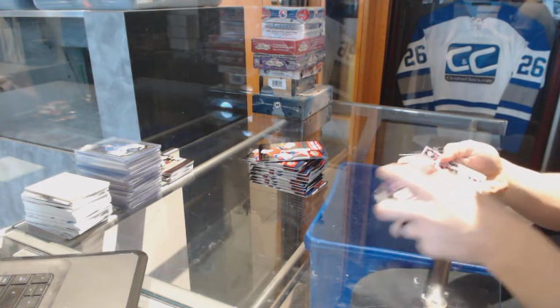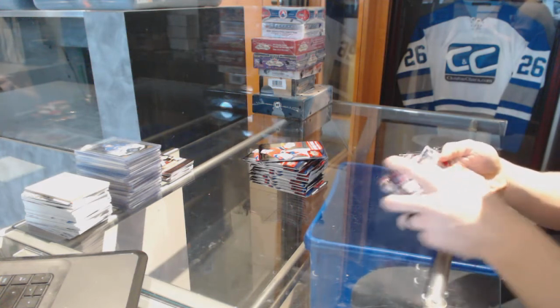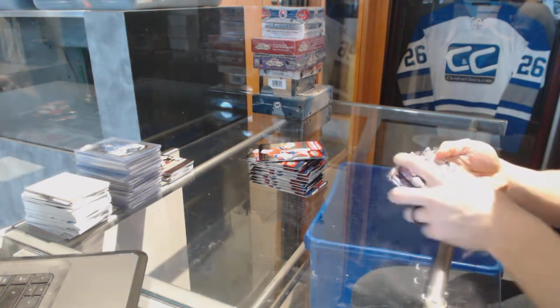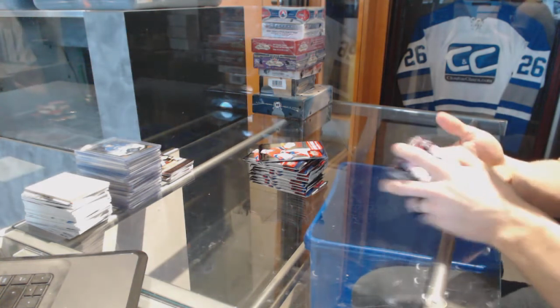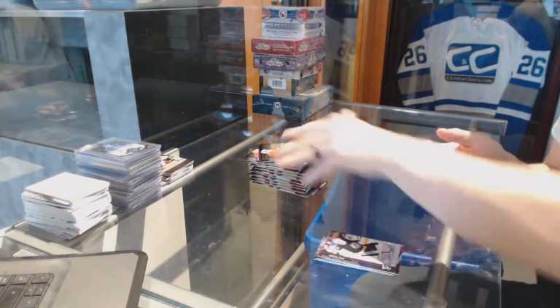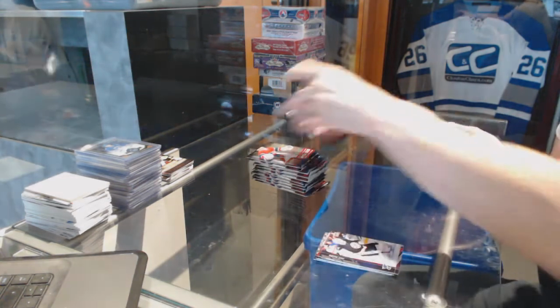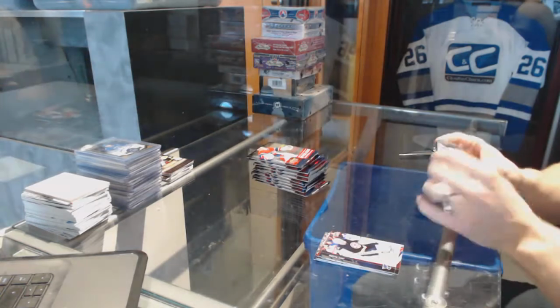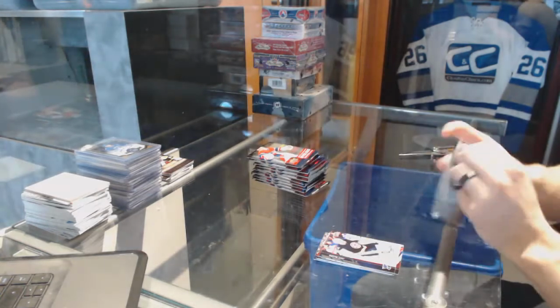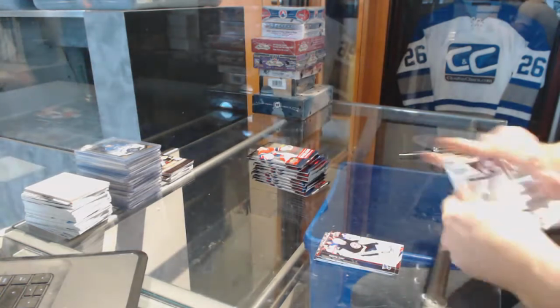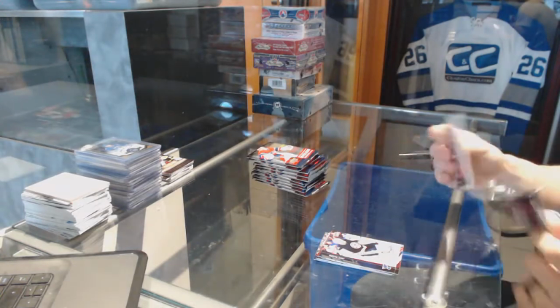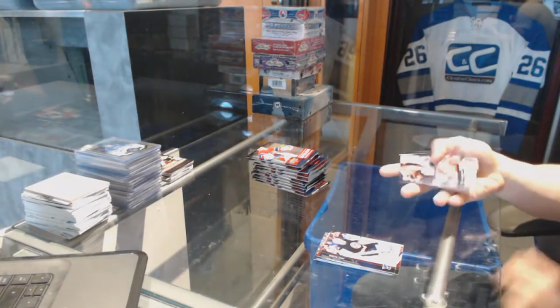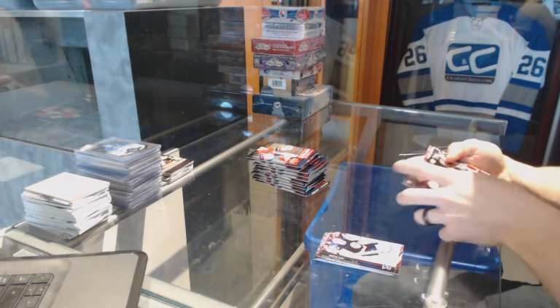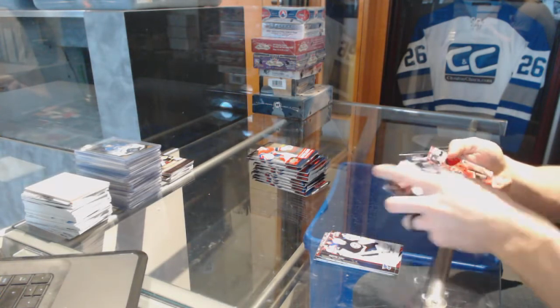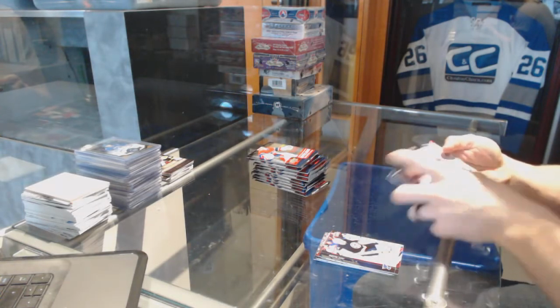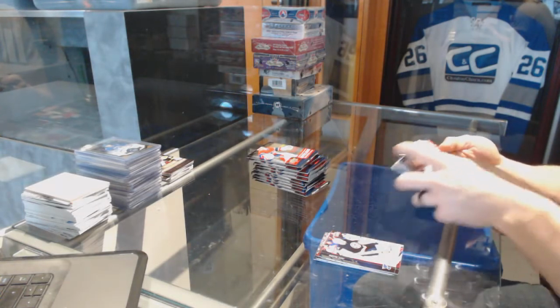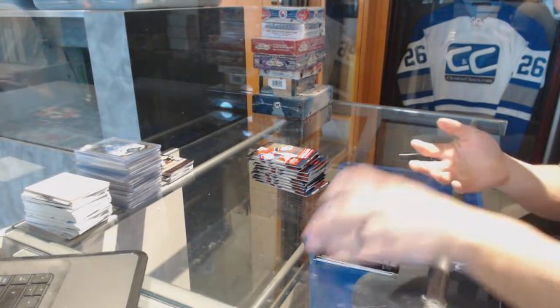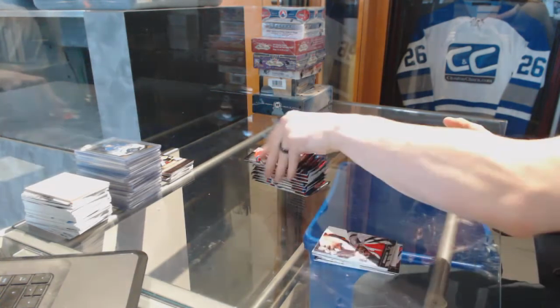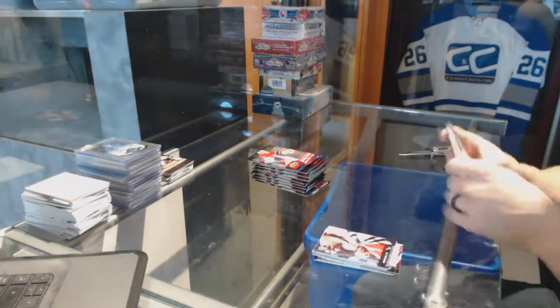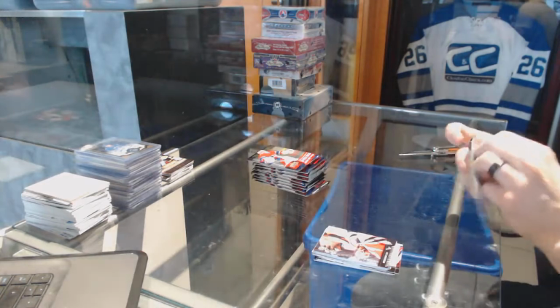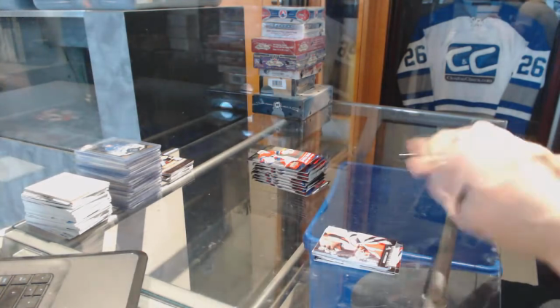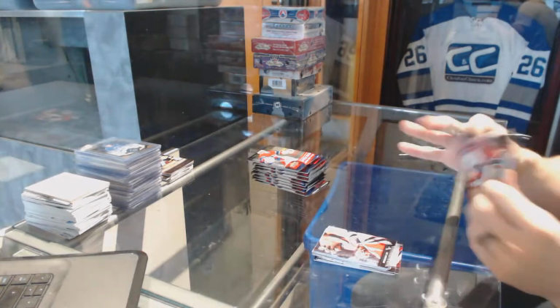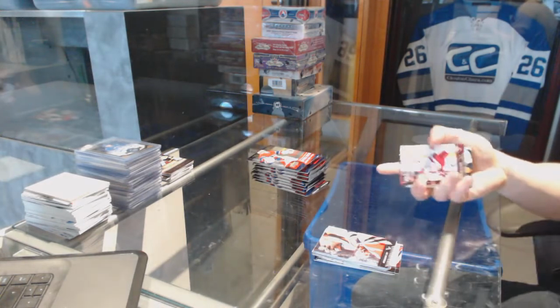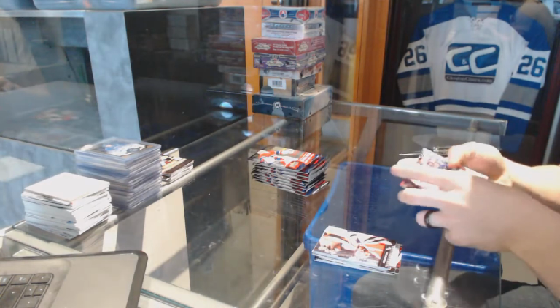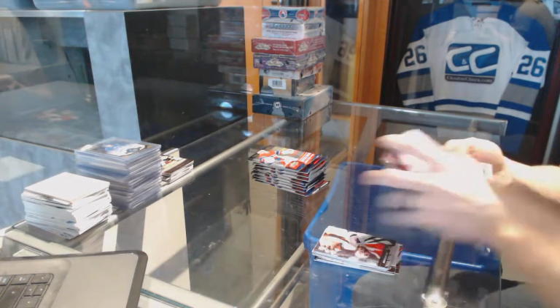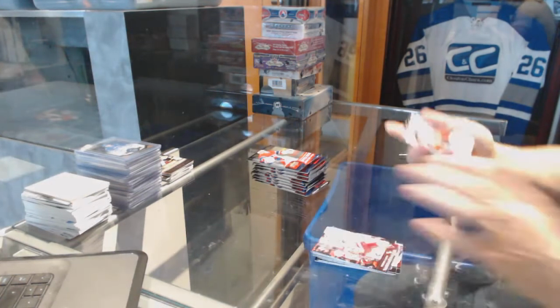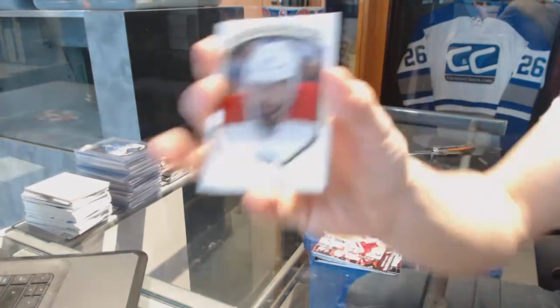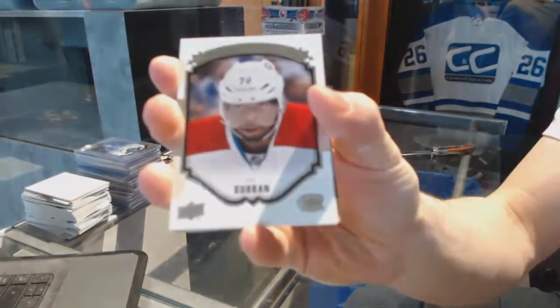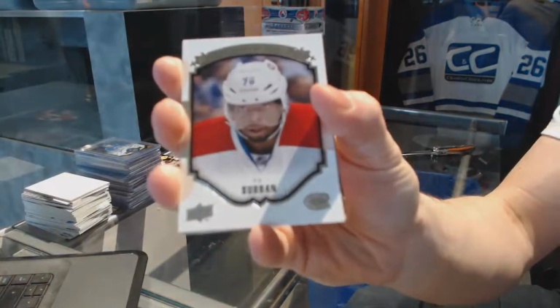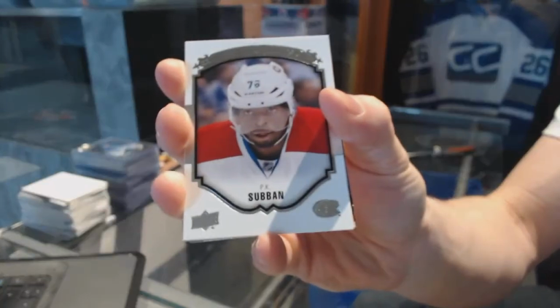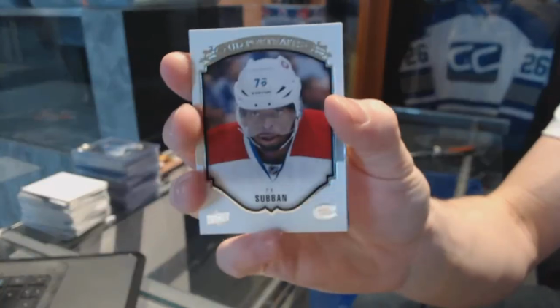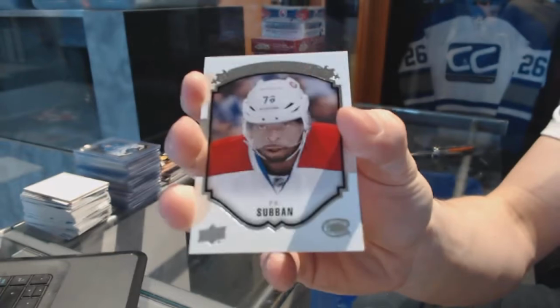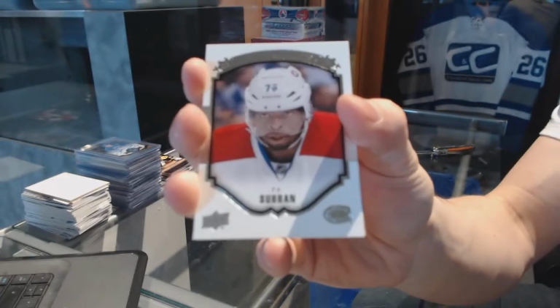All right, let me start with face. Portraits for the Montreal Canadiens, P.K. Subban.